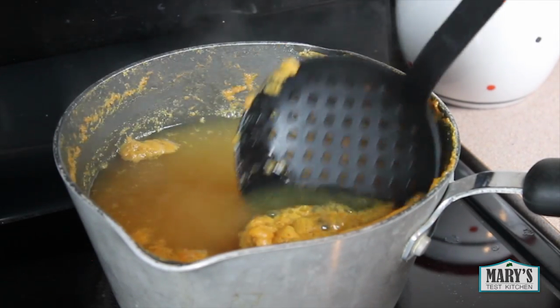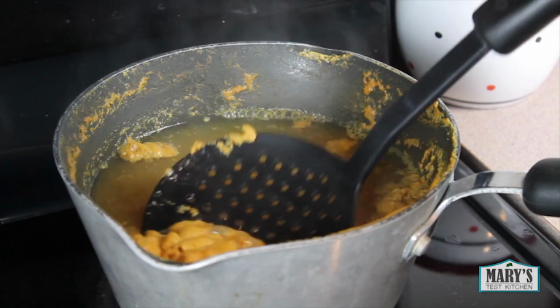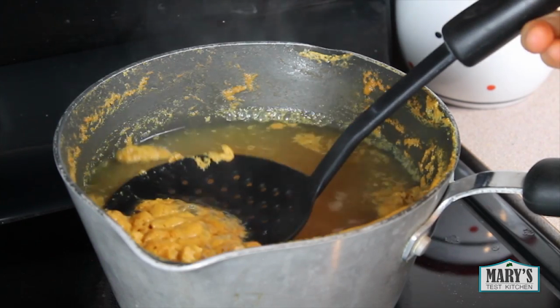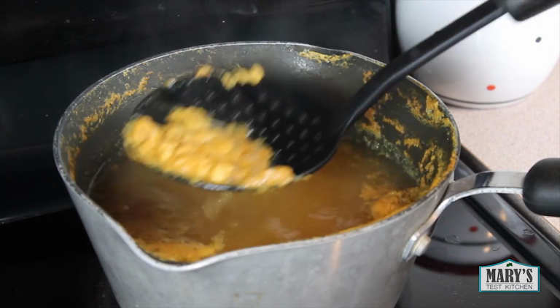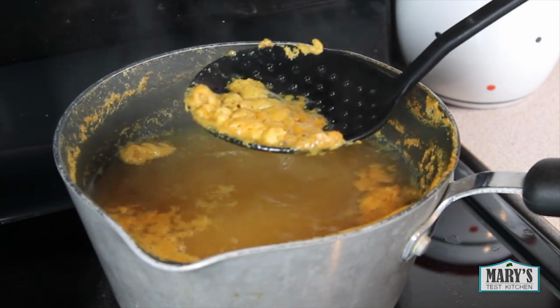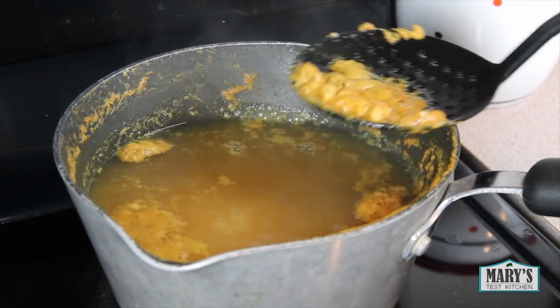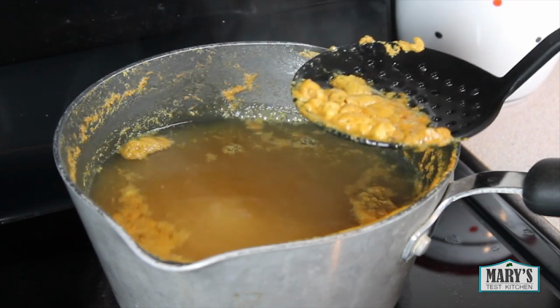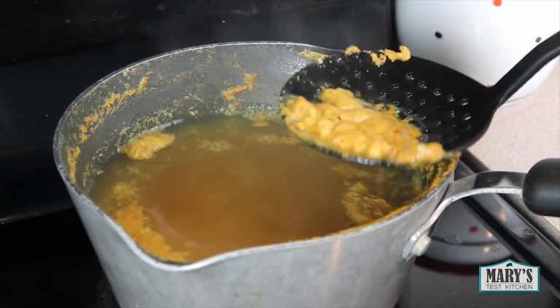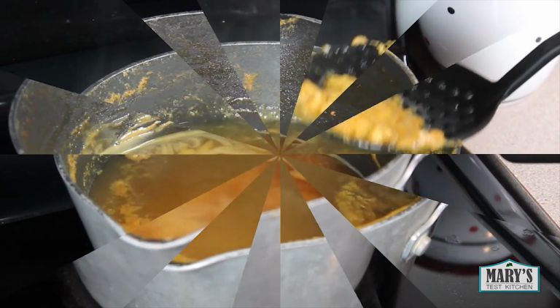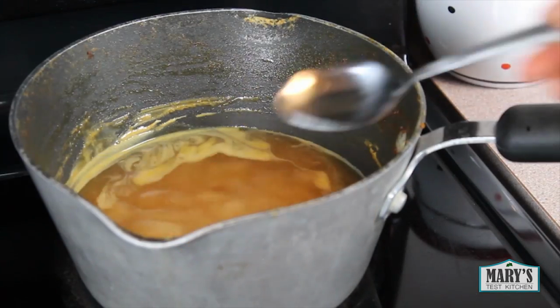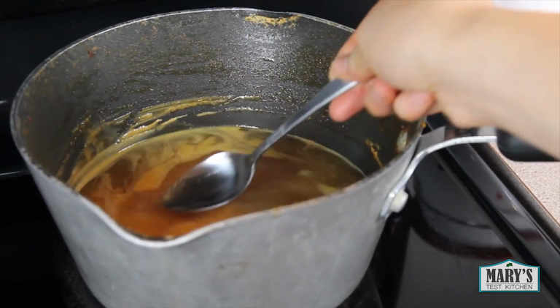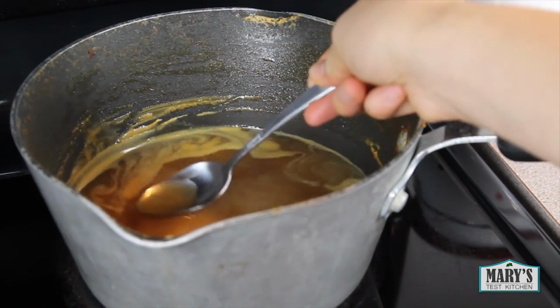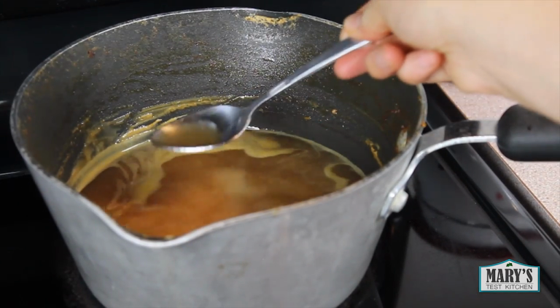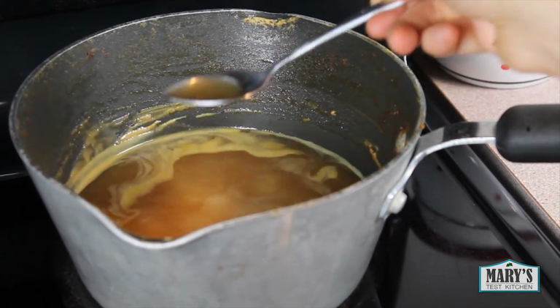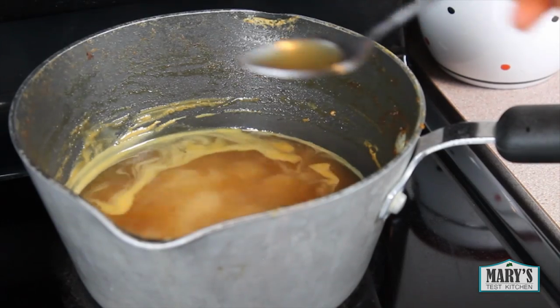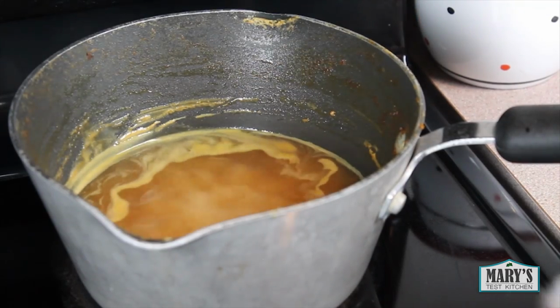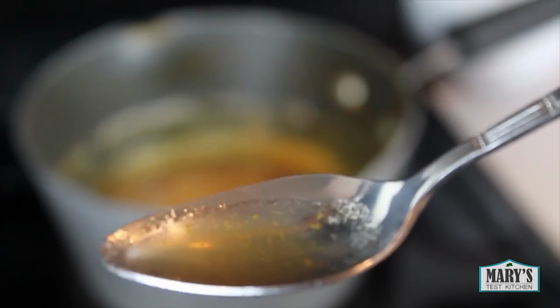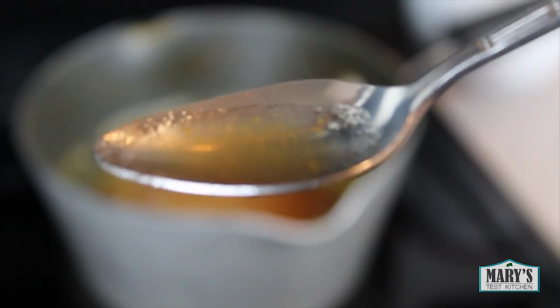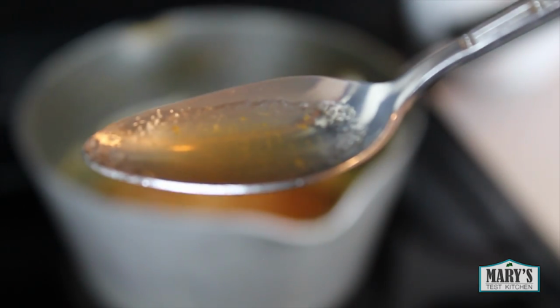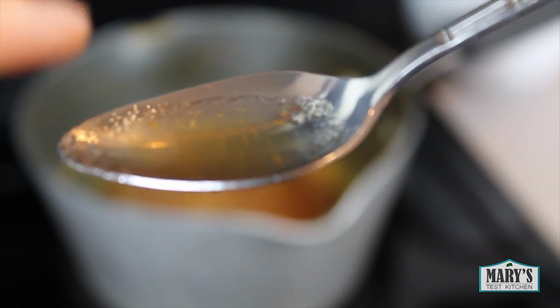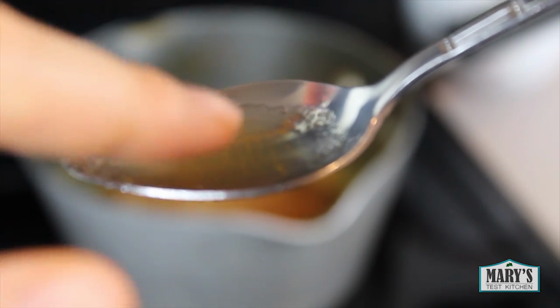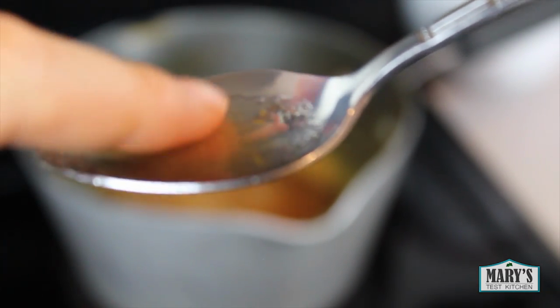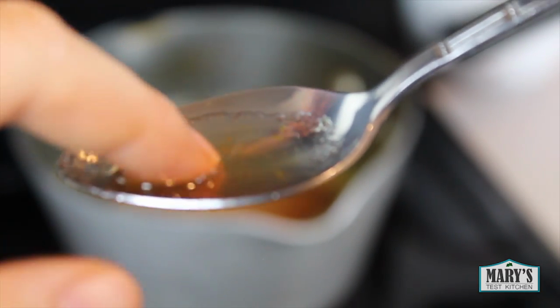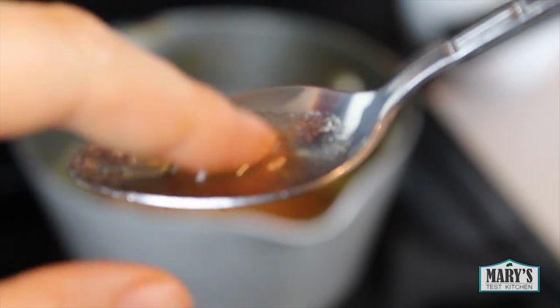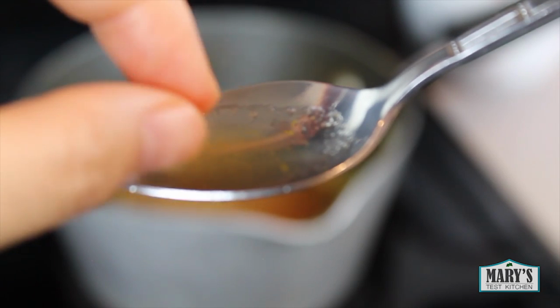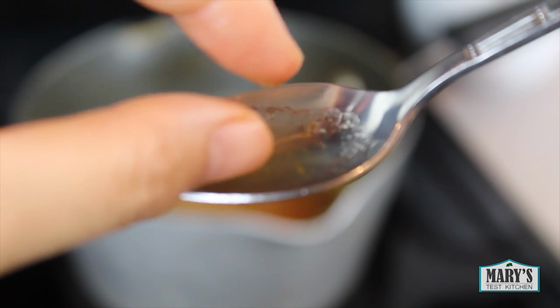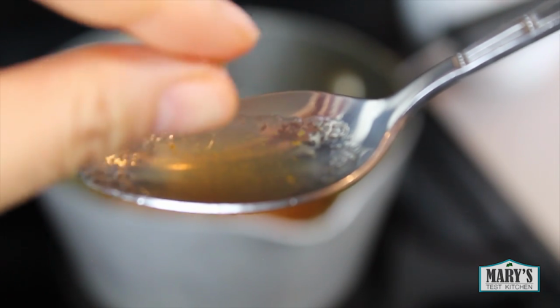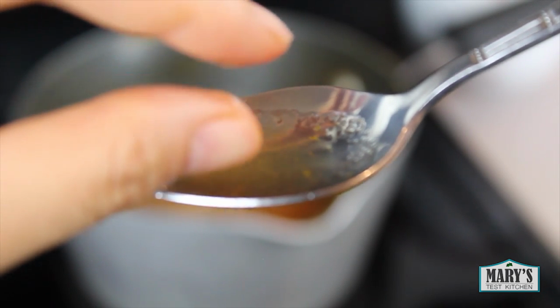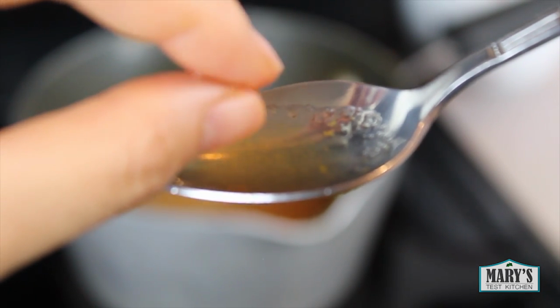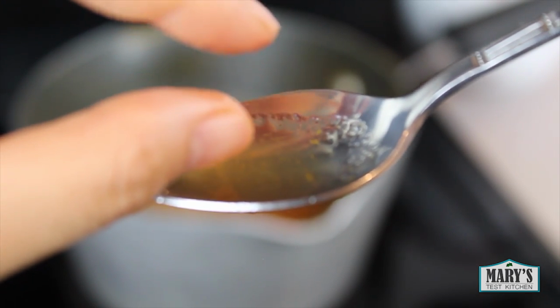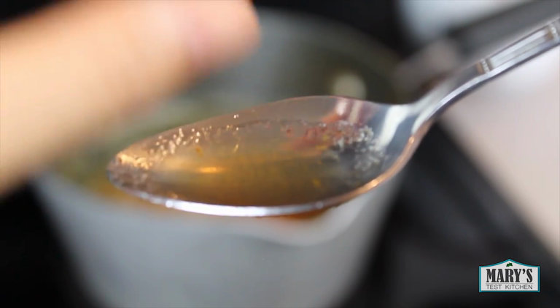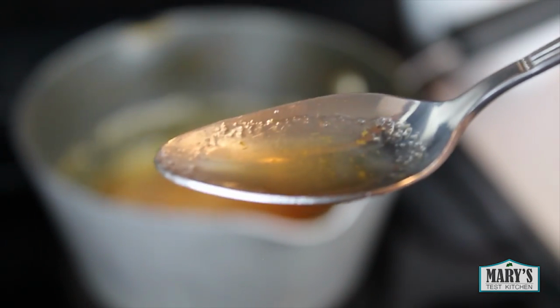You might get some scumminess on top — just skim it off. And that's it. You can test the consistency of the syrup with a chilled spoon. Just dip it in to get a little on and give it a feel. If you want a thicker syrup, just cook it for a little while longer.